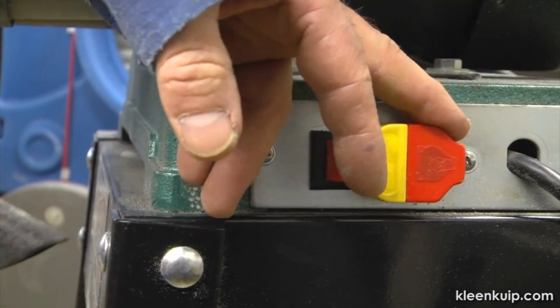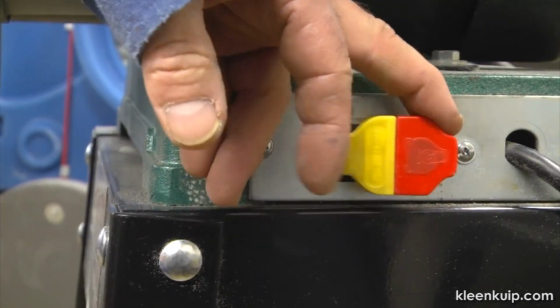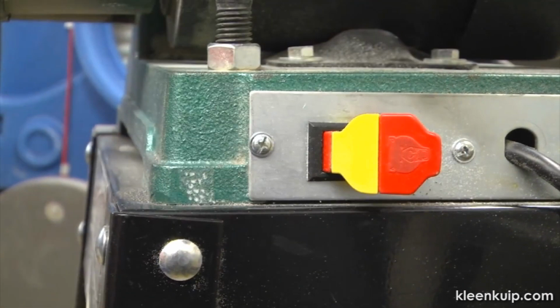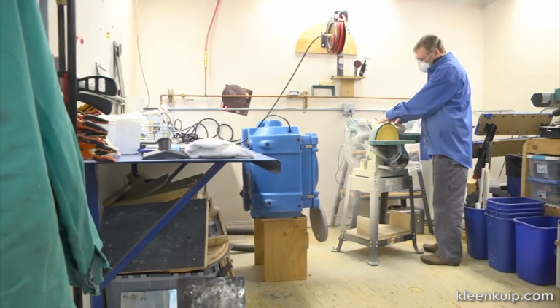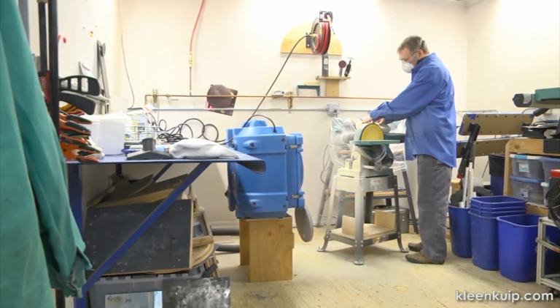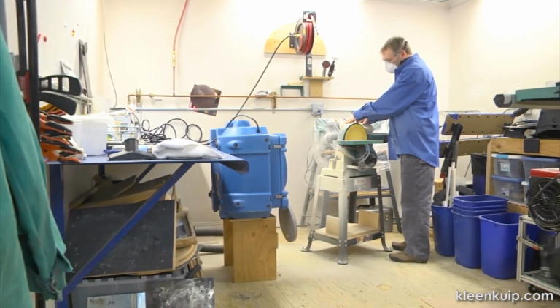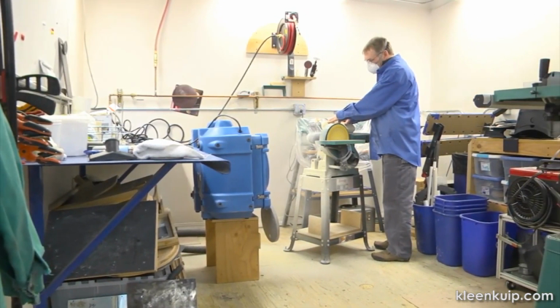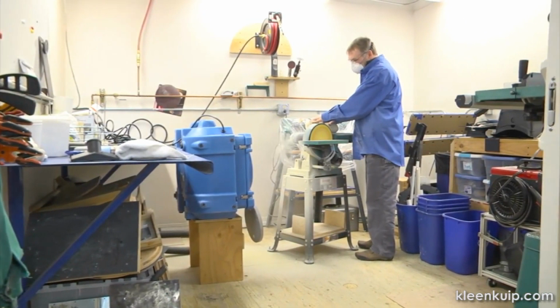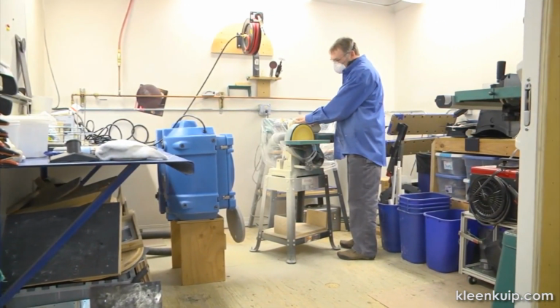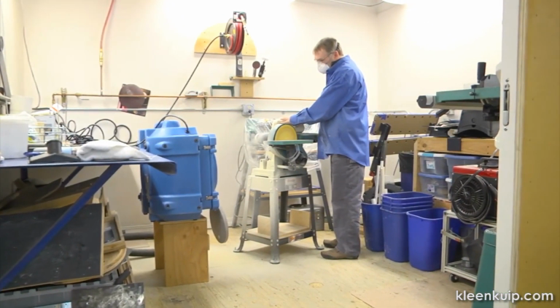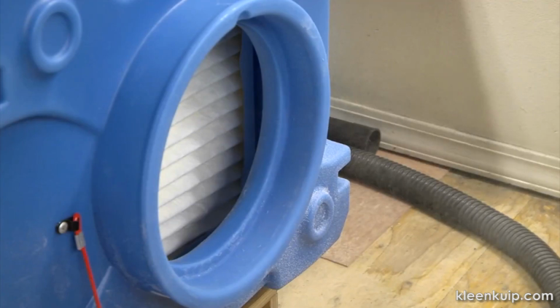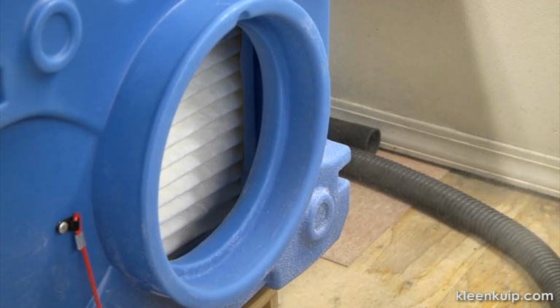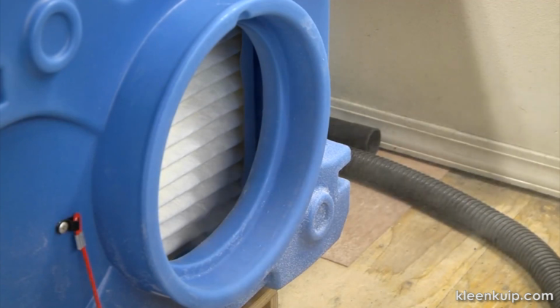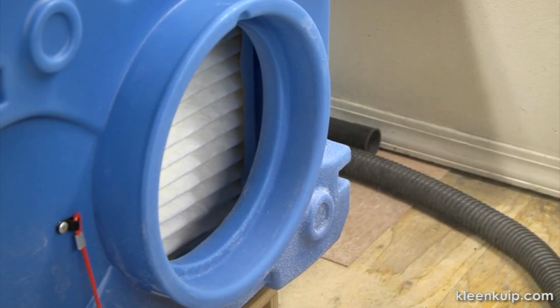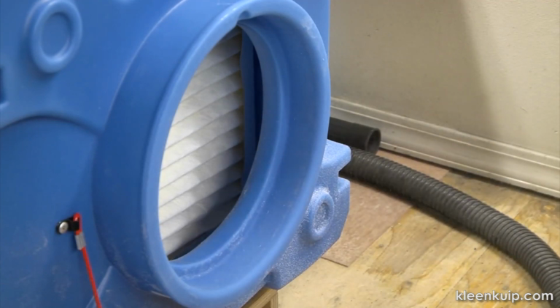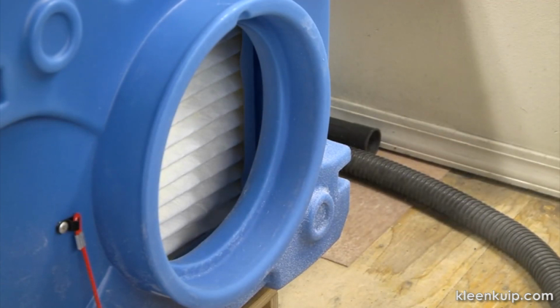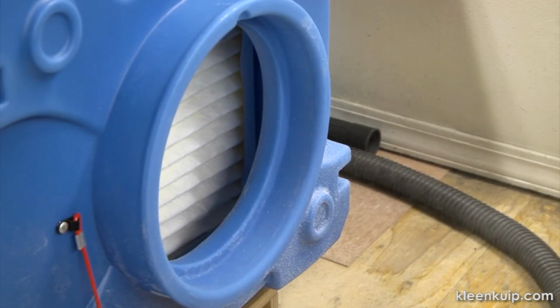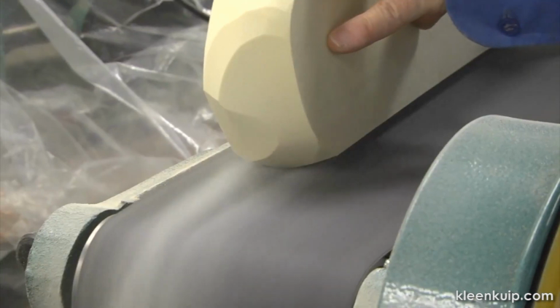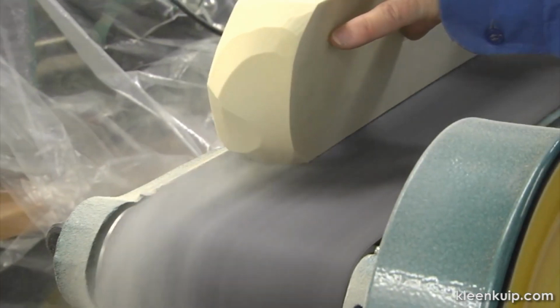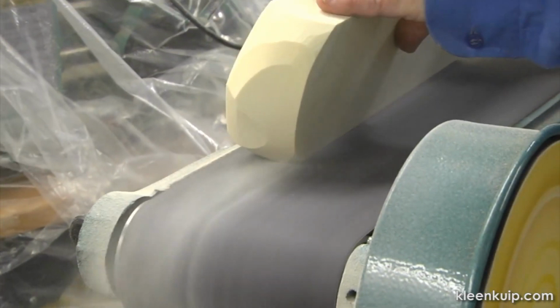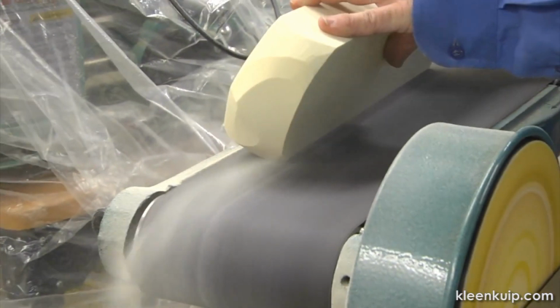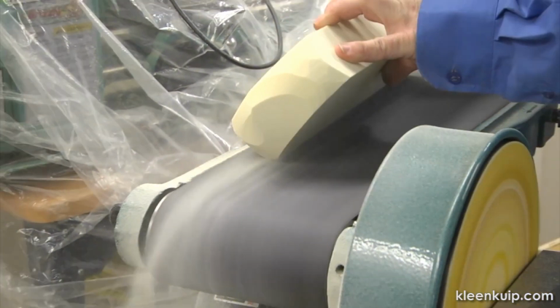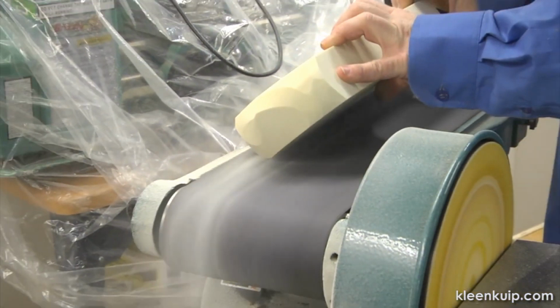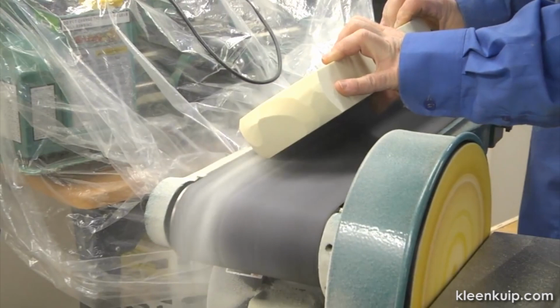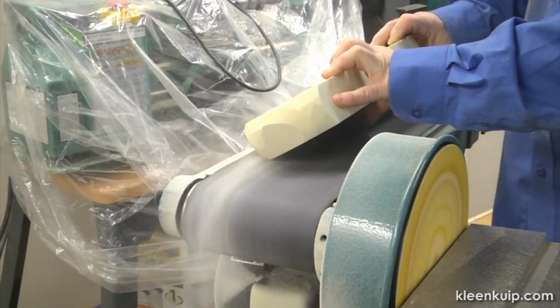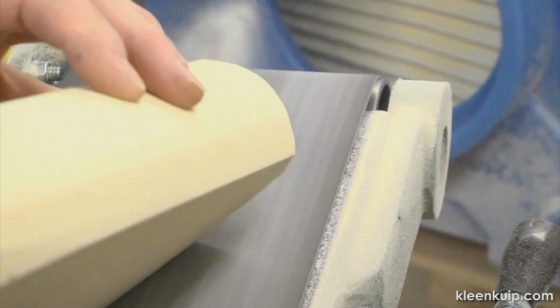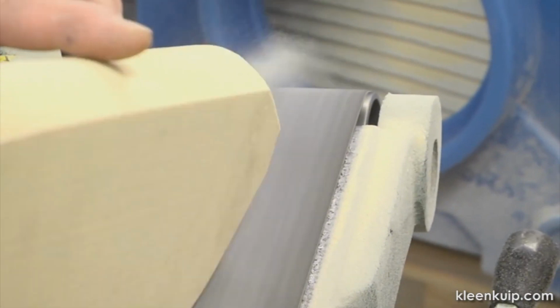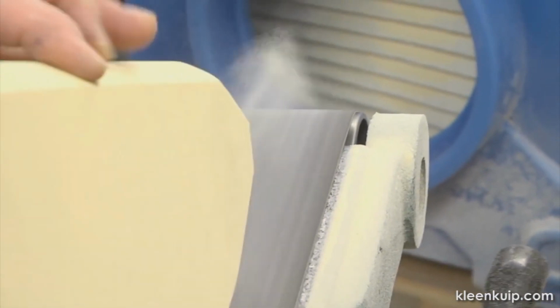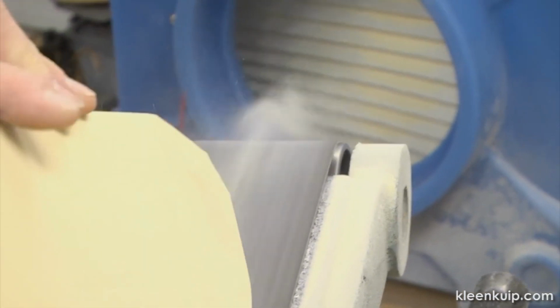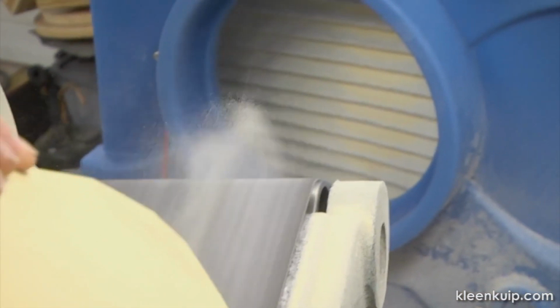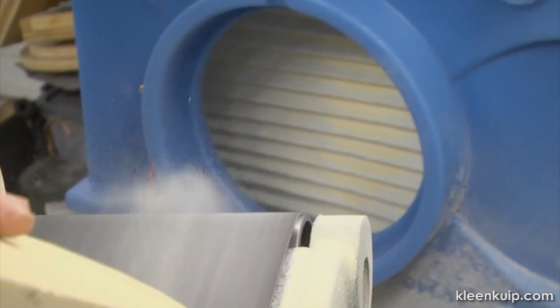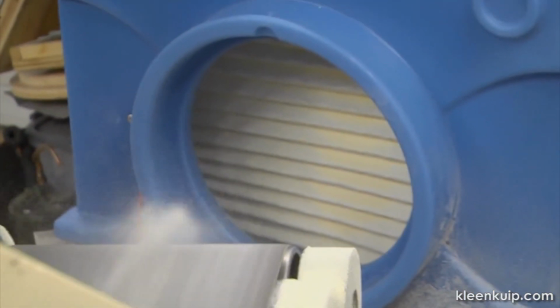Maintaining clean indoor air for workers and occupants is a priority for schools, hospitals, hotels, restaurants, manufacturing and storage facilities, mining operations, and multi-unit housing facilities.